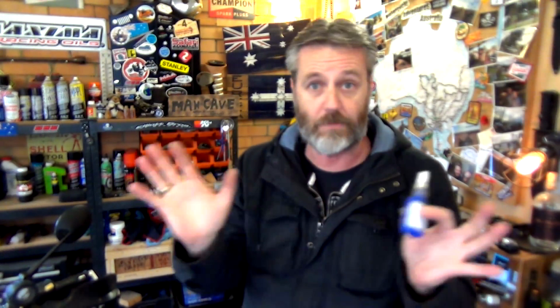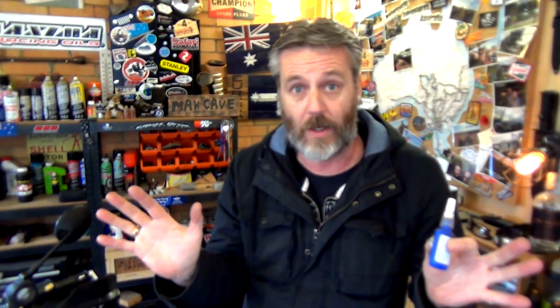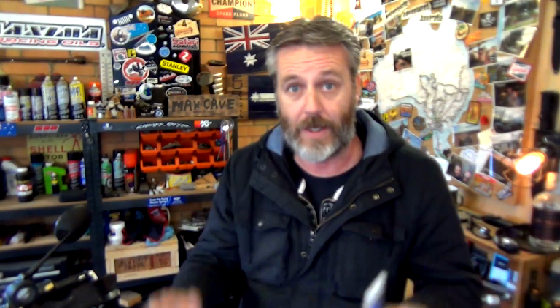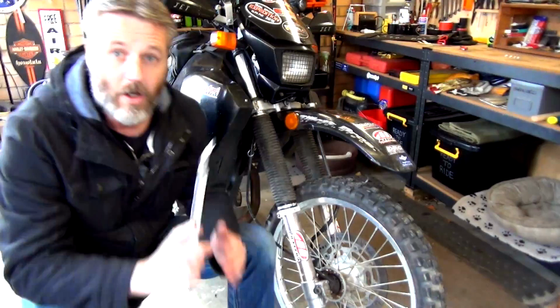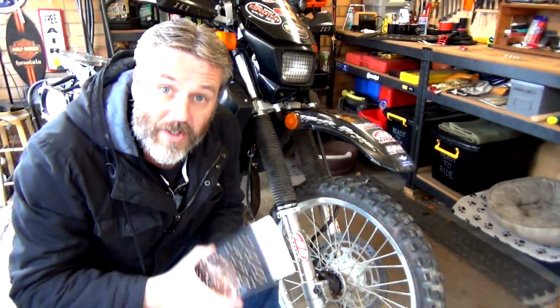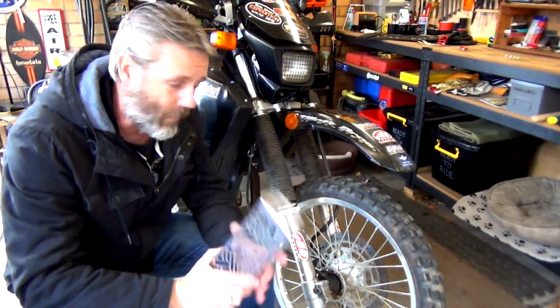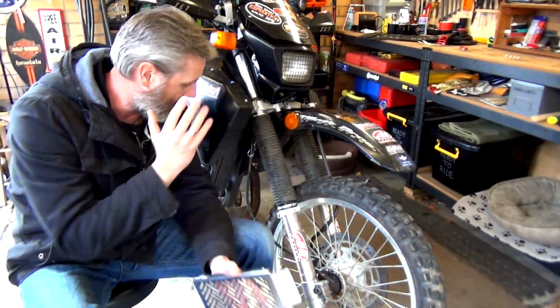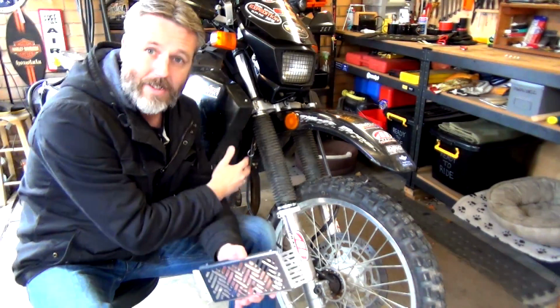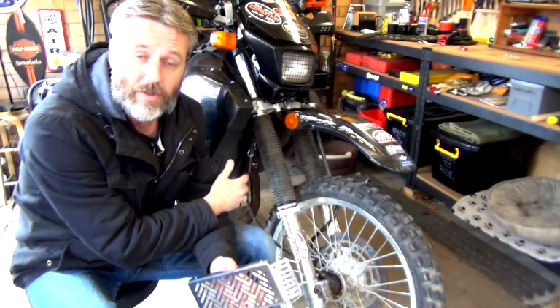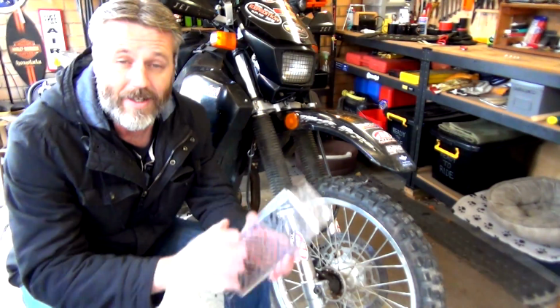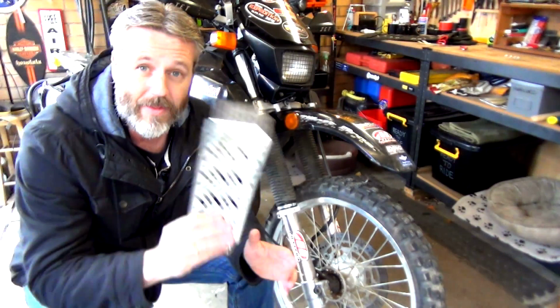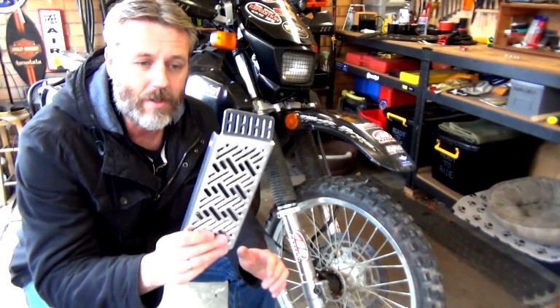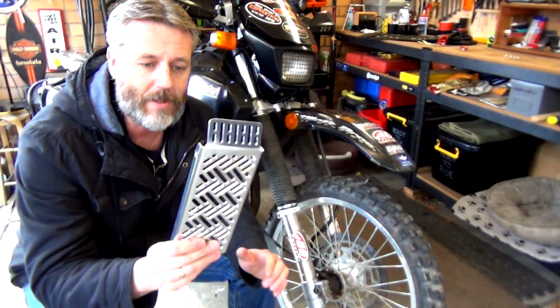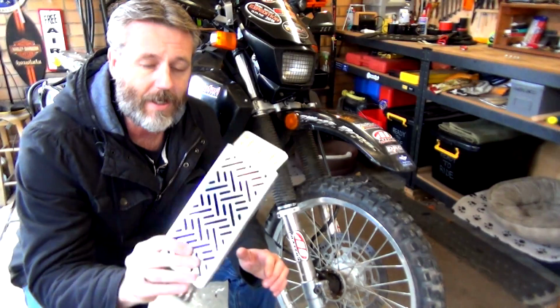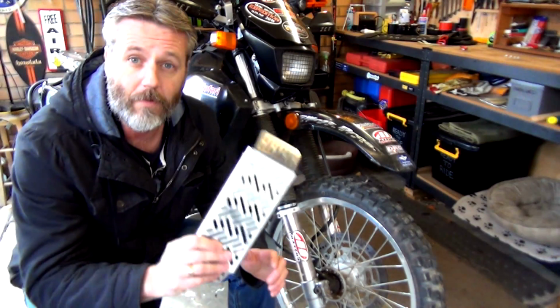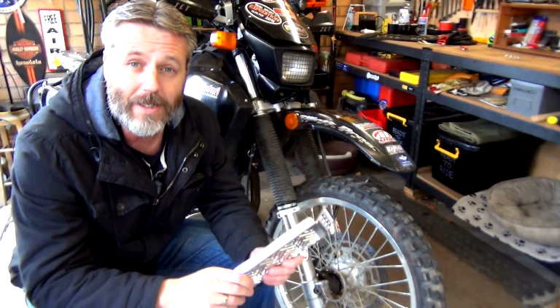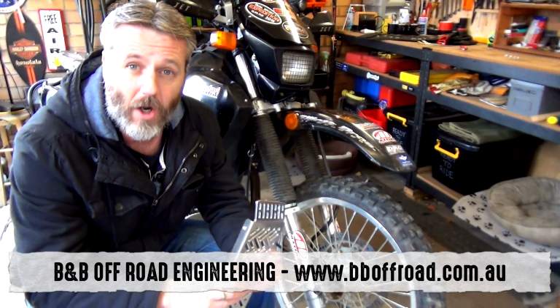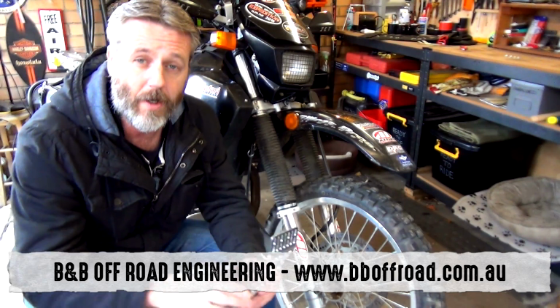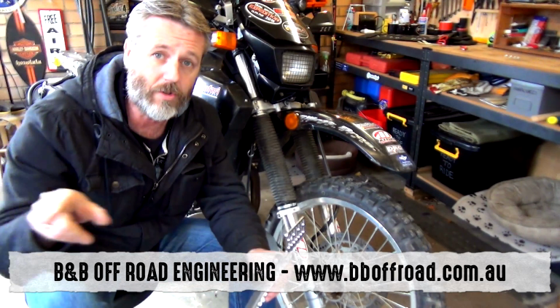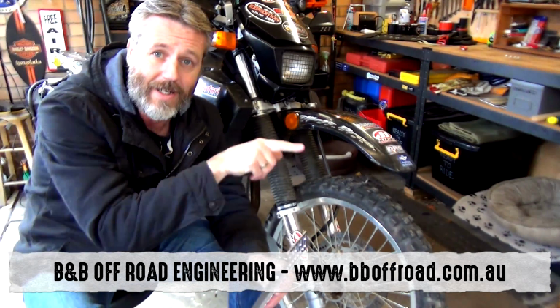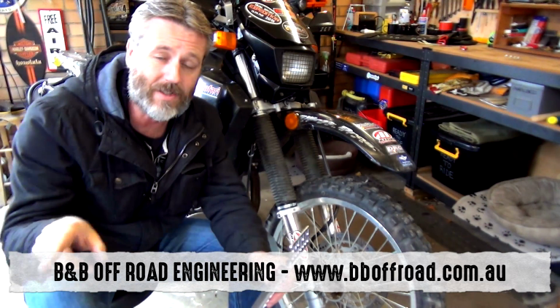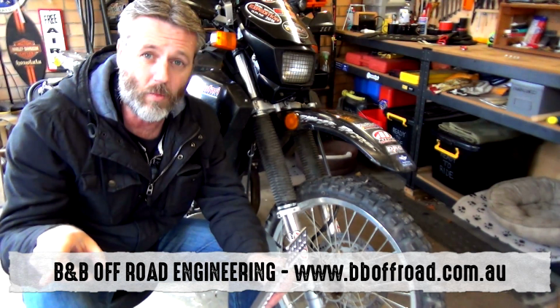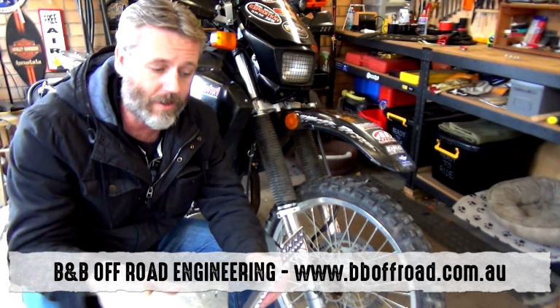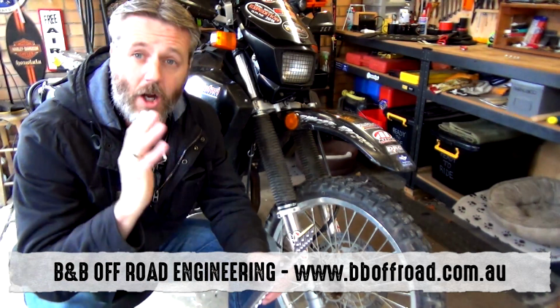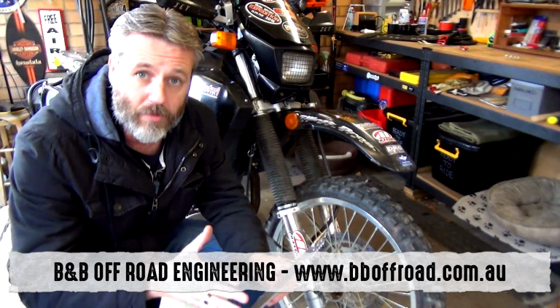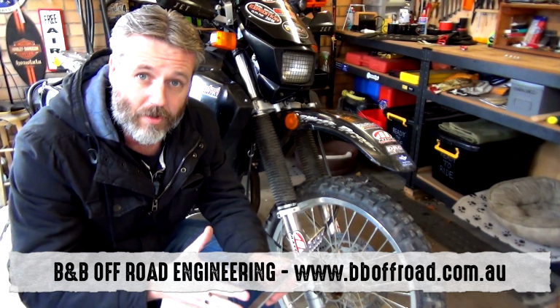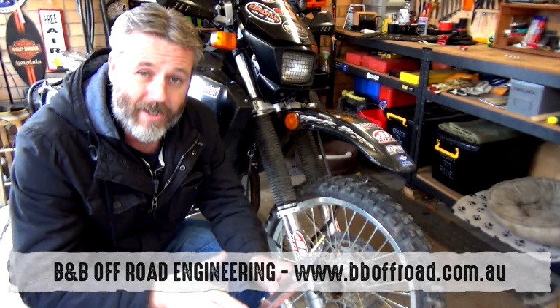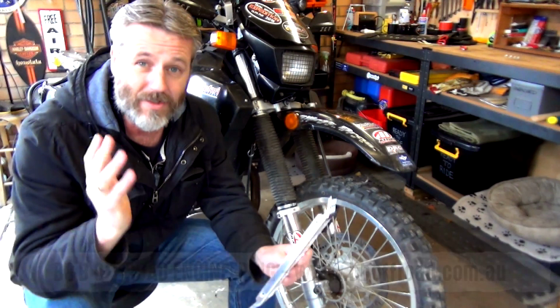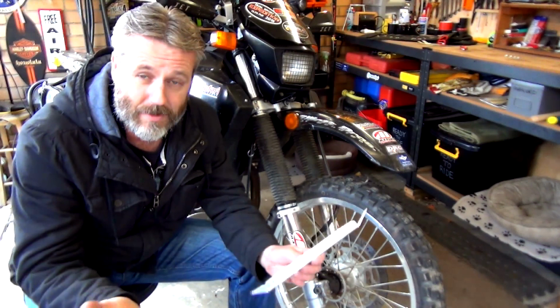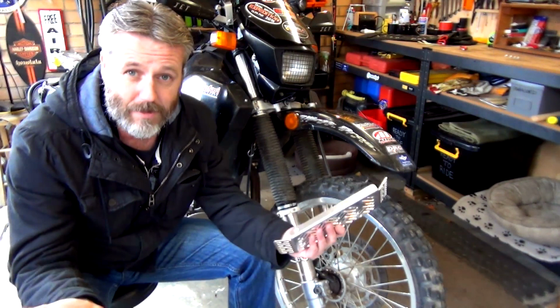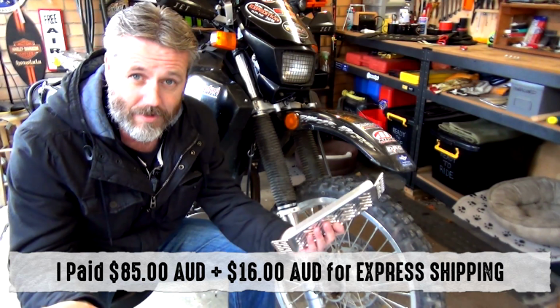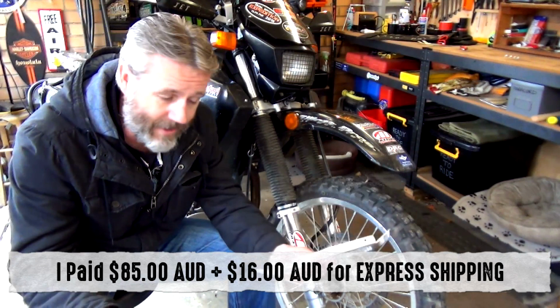Before I get to installing this, I should tell you — I got it from B&B Off-Road. I'll put a link to their website down below. I bought this online. This isn't a sponsored video.